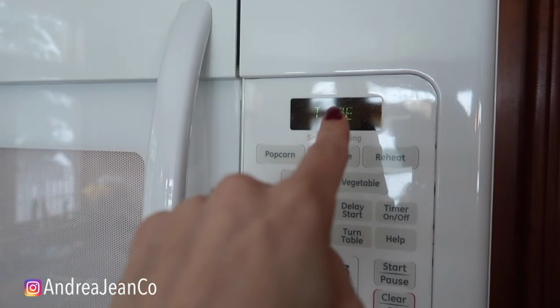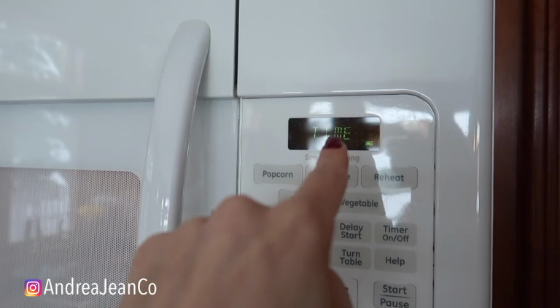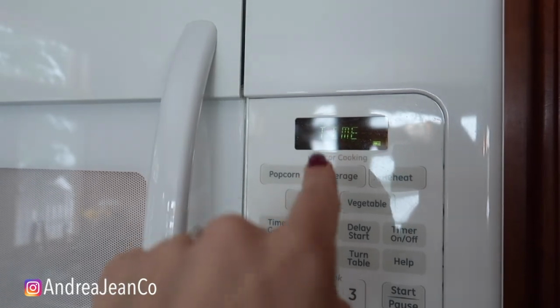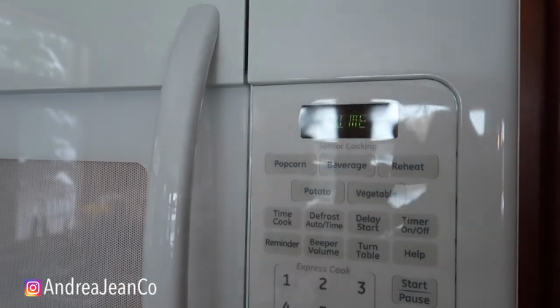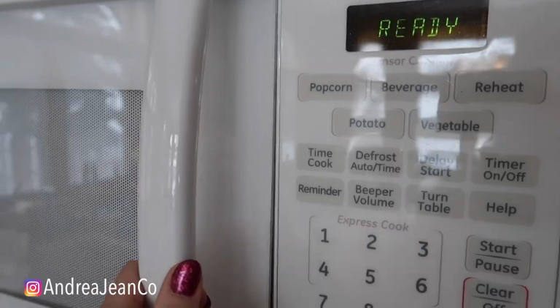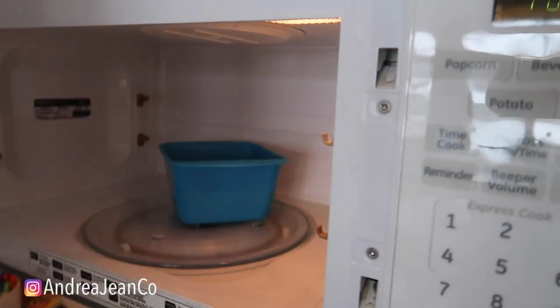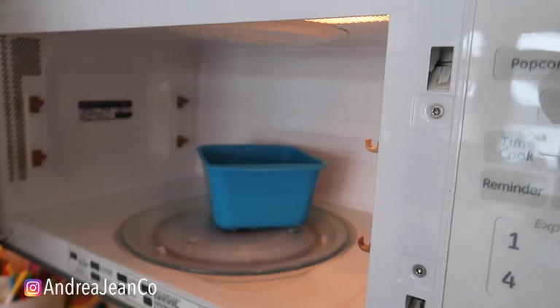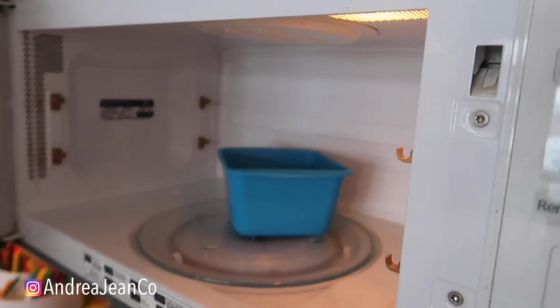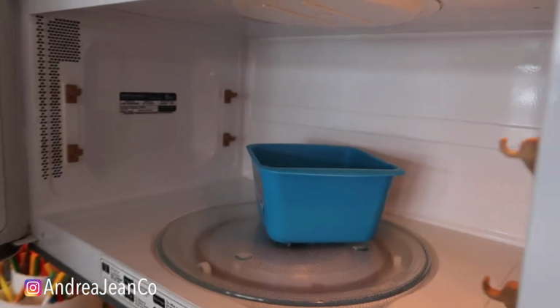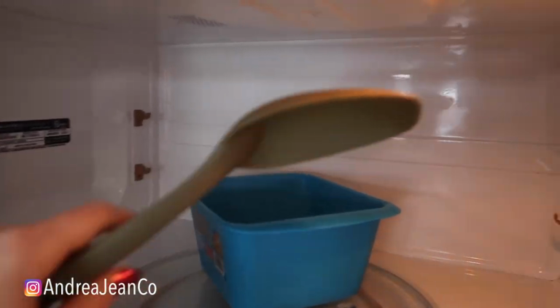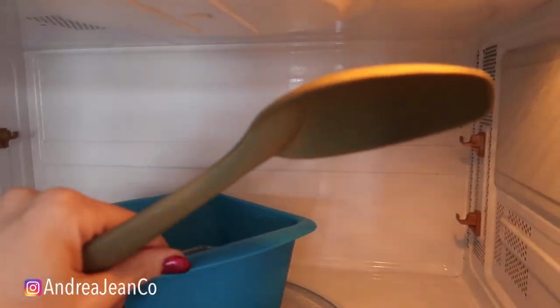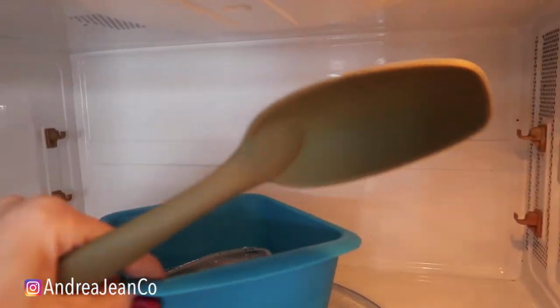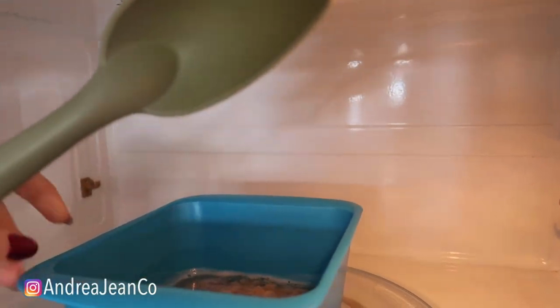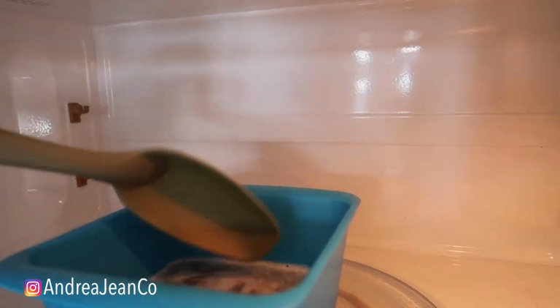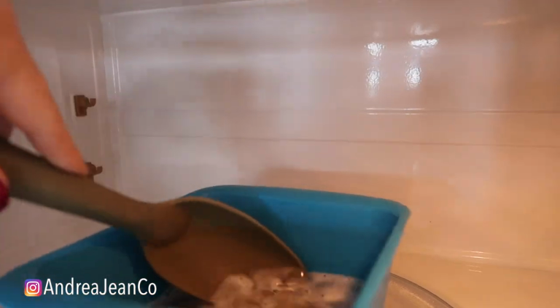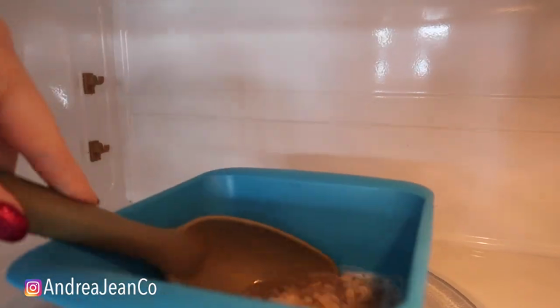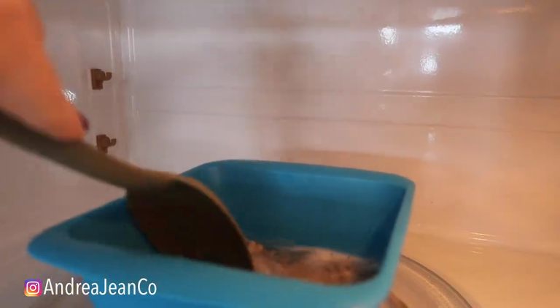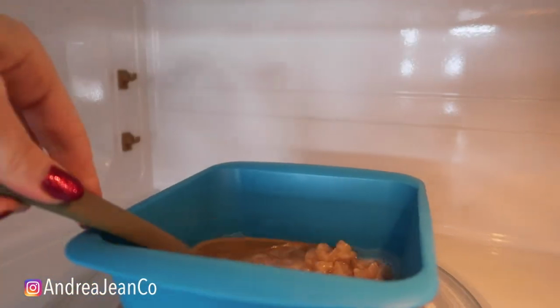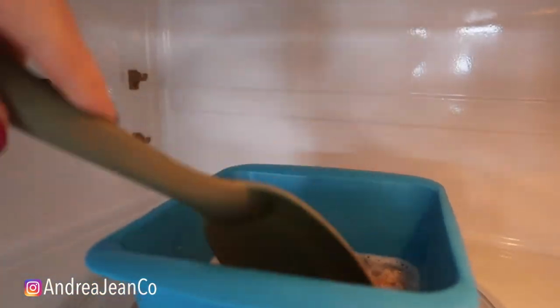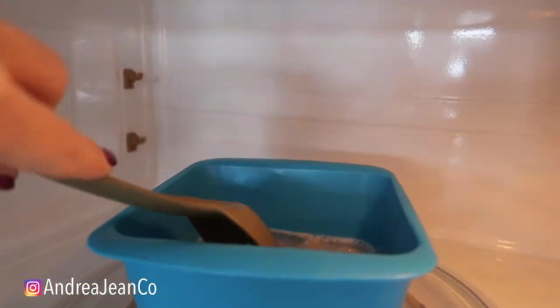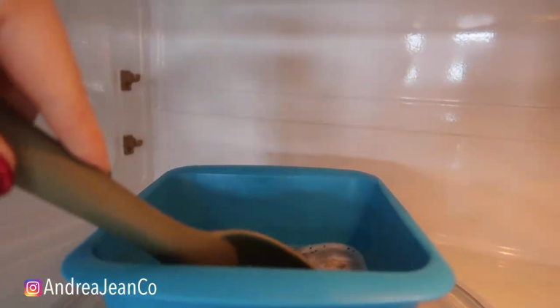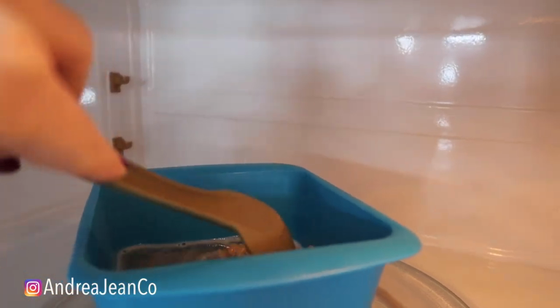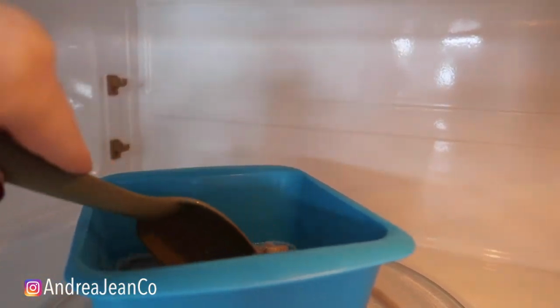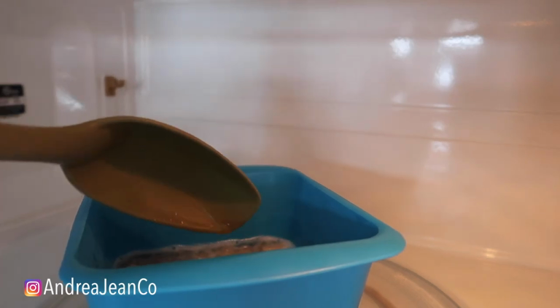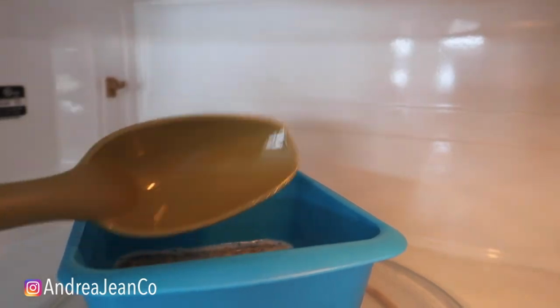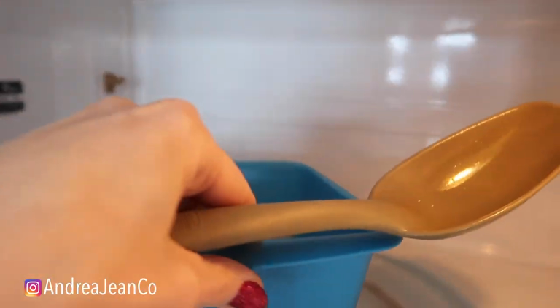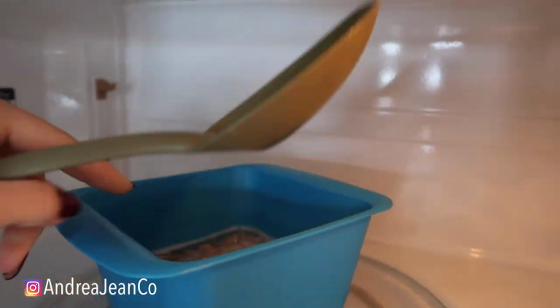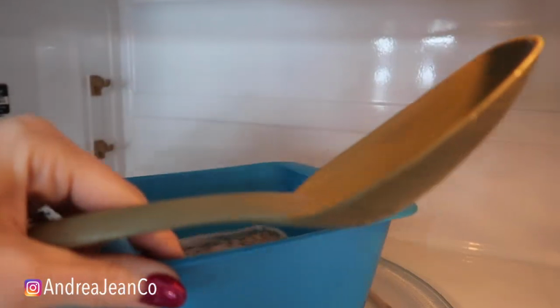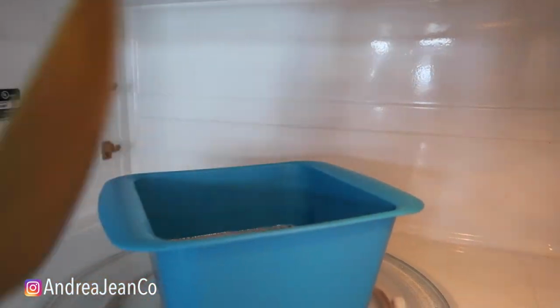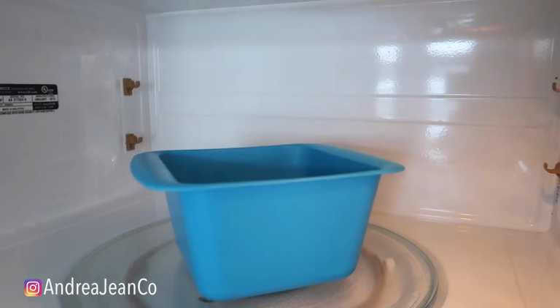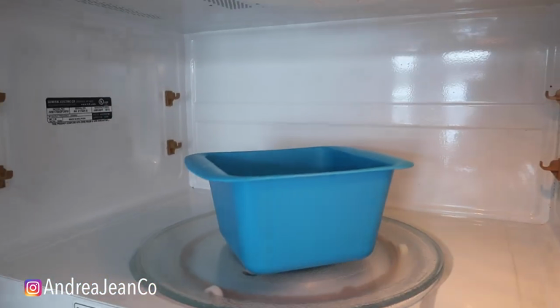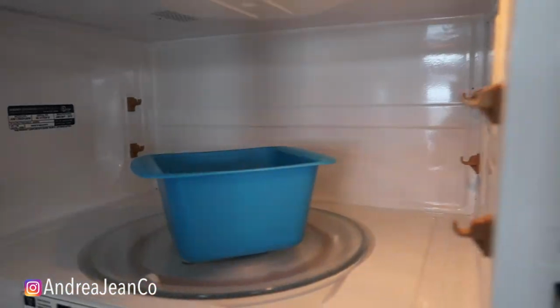We'll let that go and show you the next step. That is done. We're just going to go in here and stir this up a little bit, and then we're going to do an additional two minutes. This is going to be oh so good.